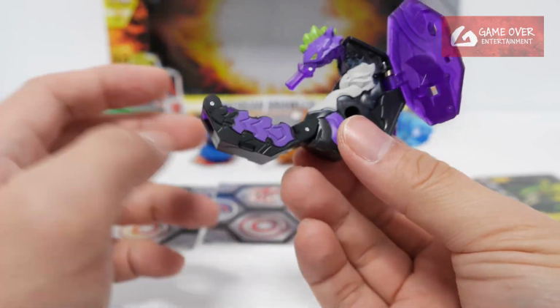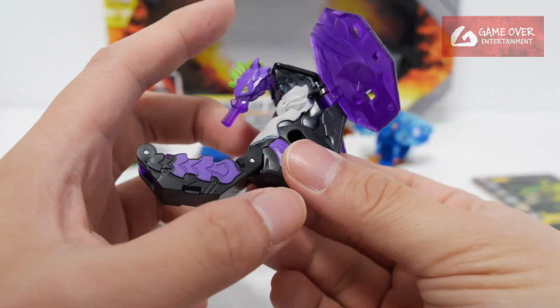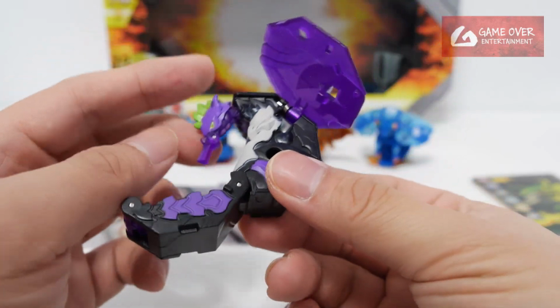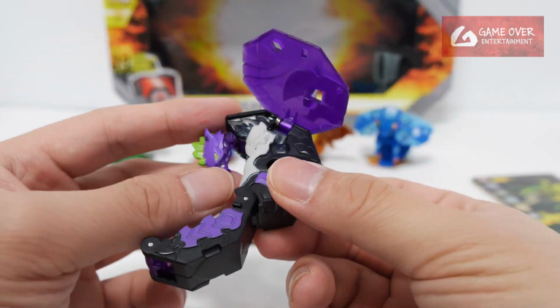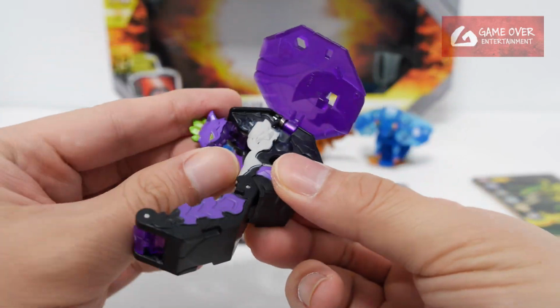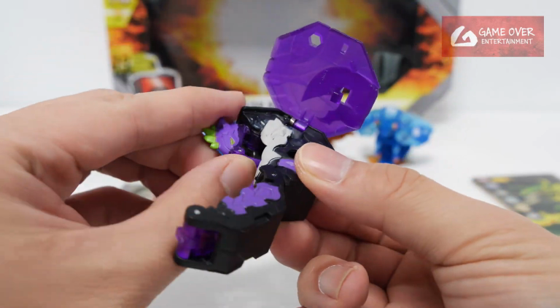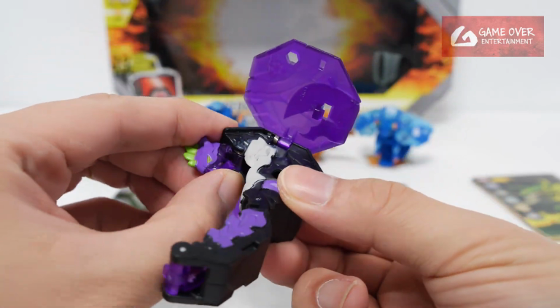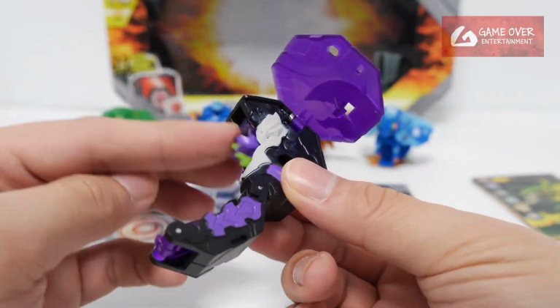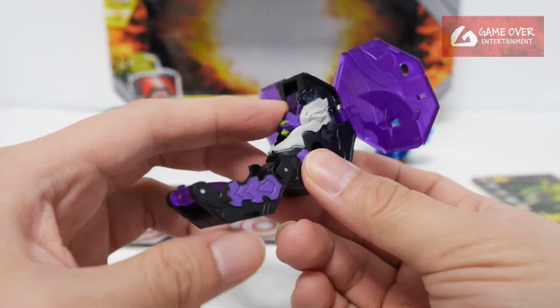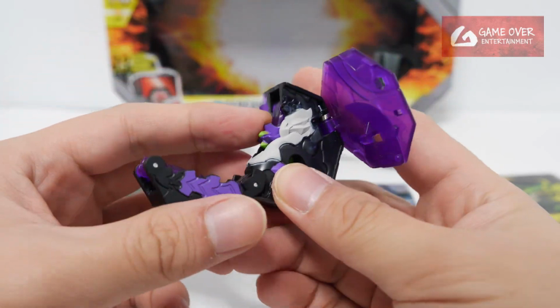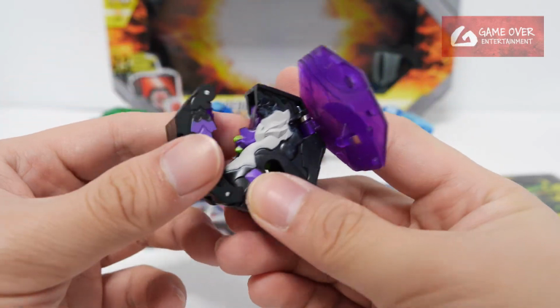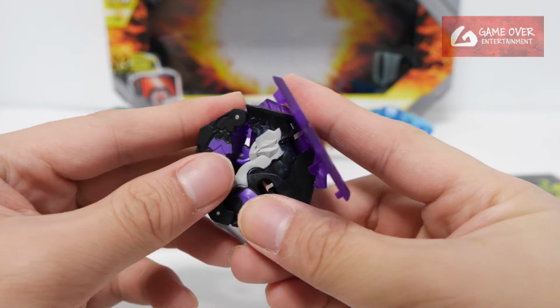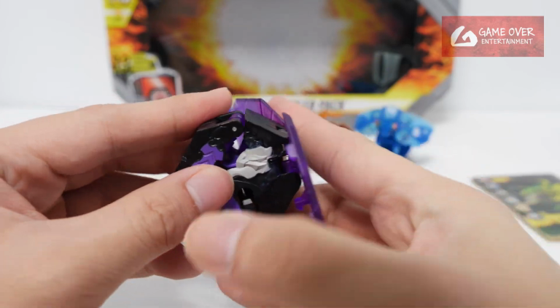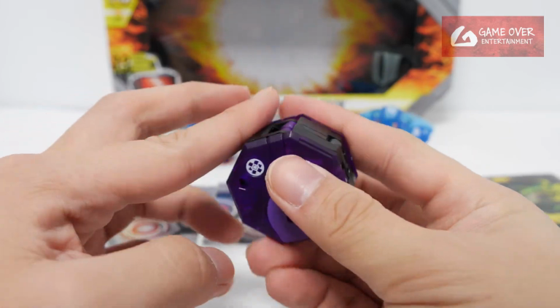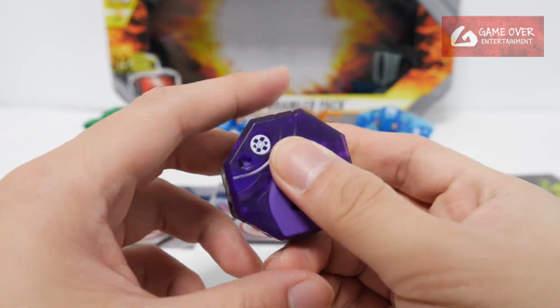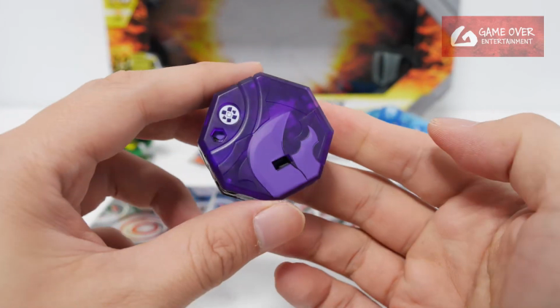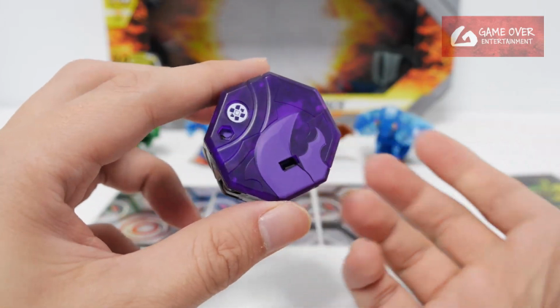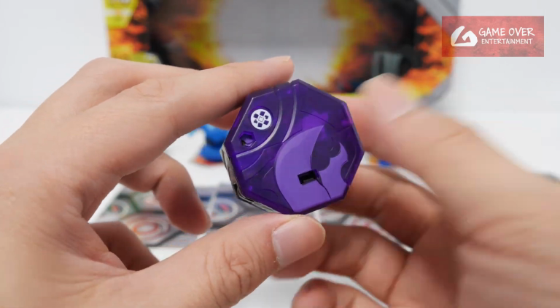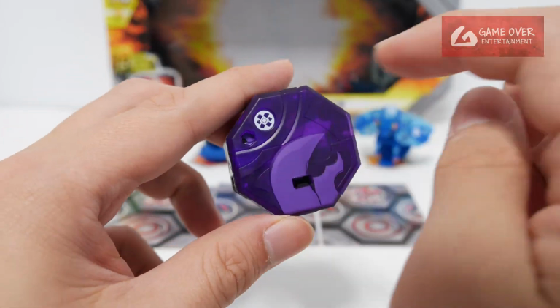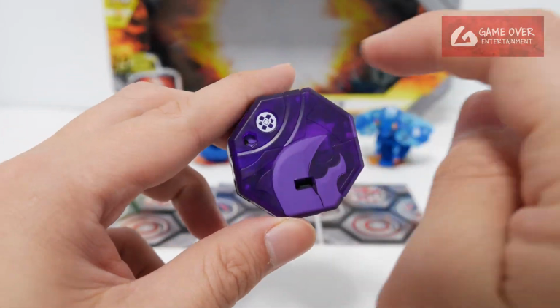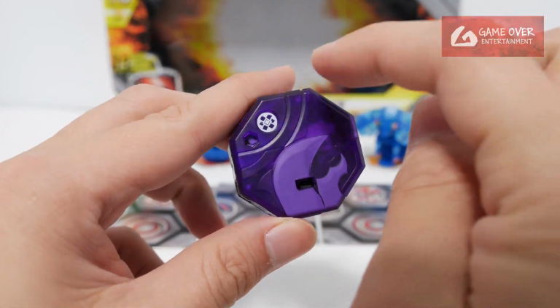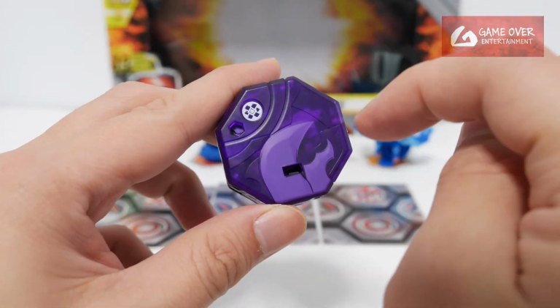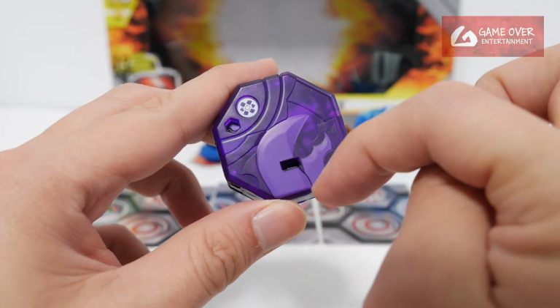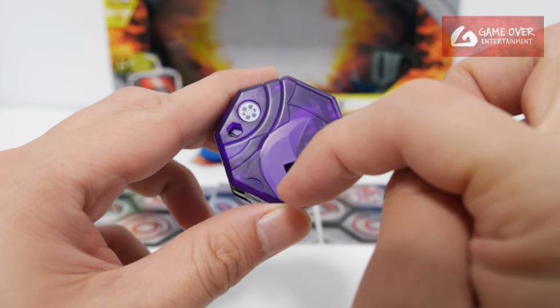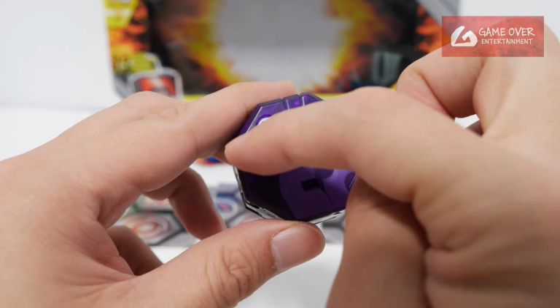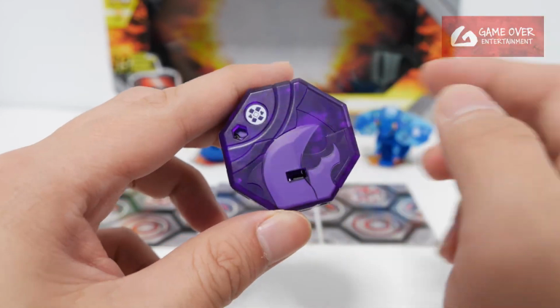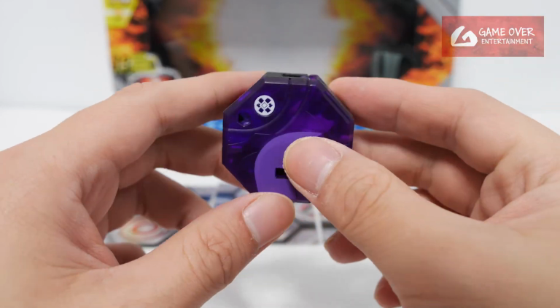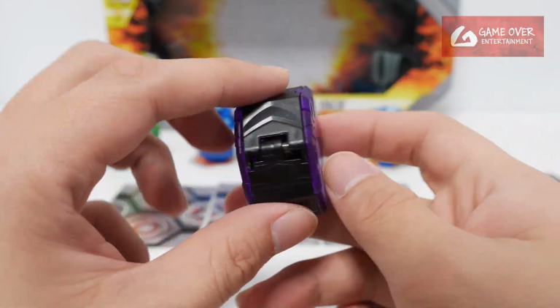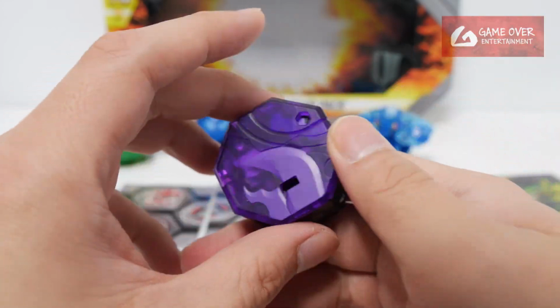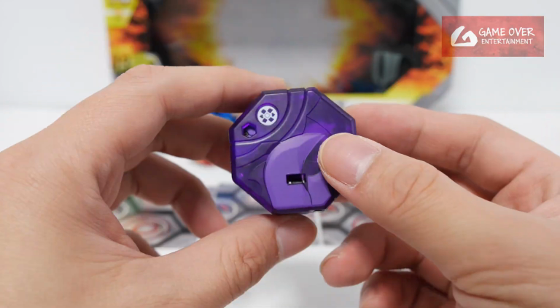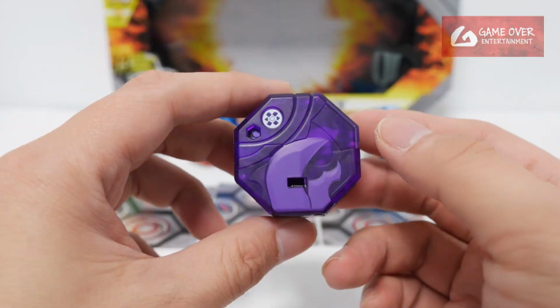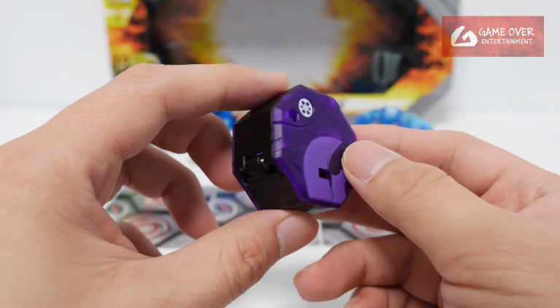So how do I transform it? Push in the snout, close the head, close. One, two, three, four, five, six, seven, eight — oh, it's eight sides. This is an octagon shape.